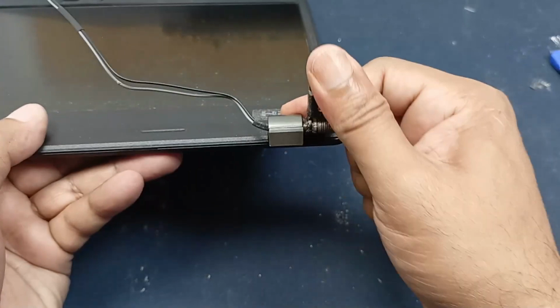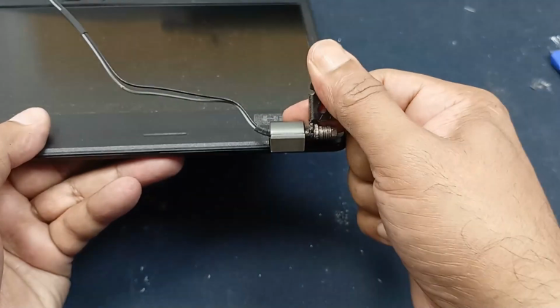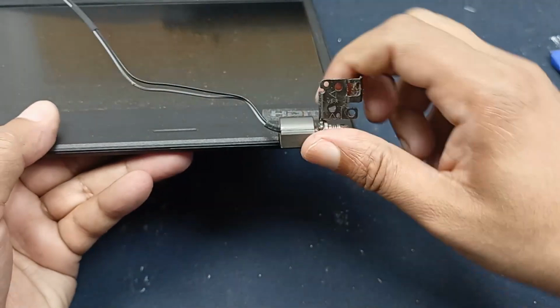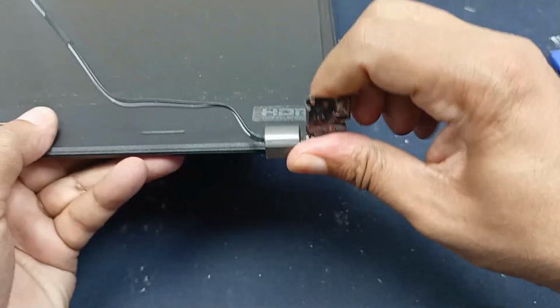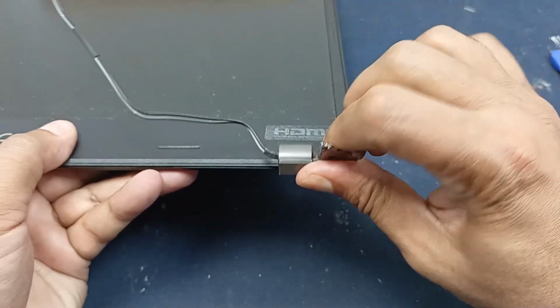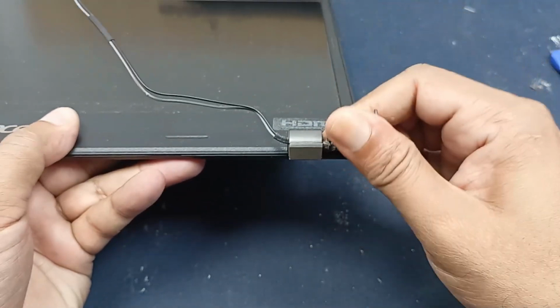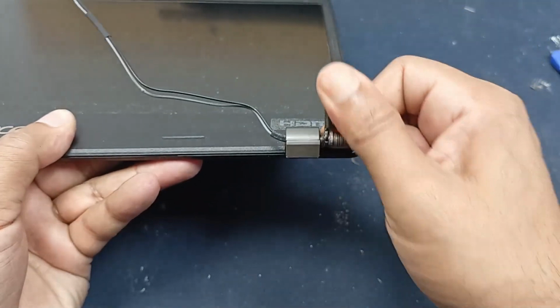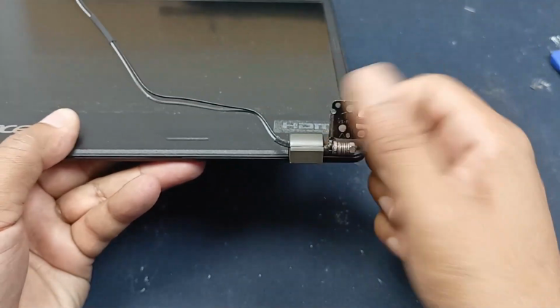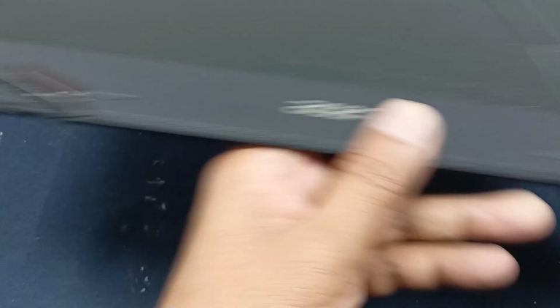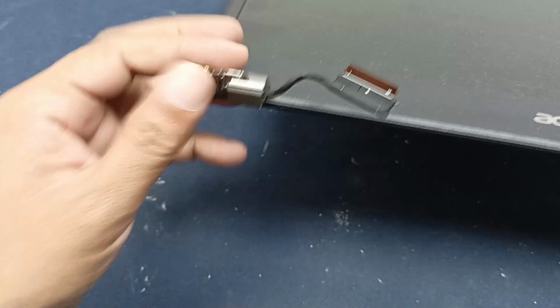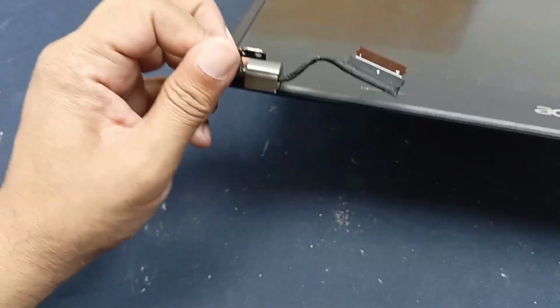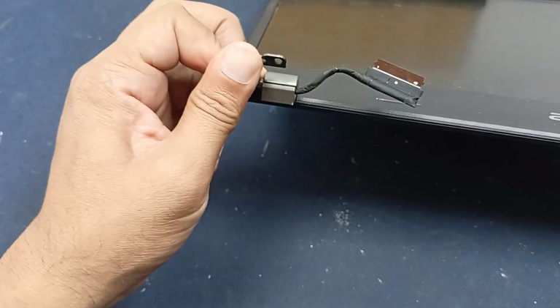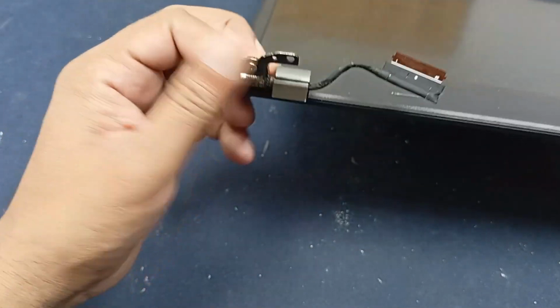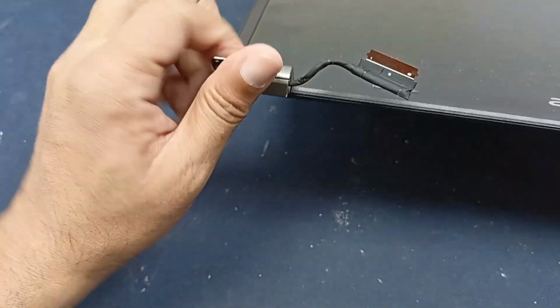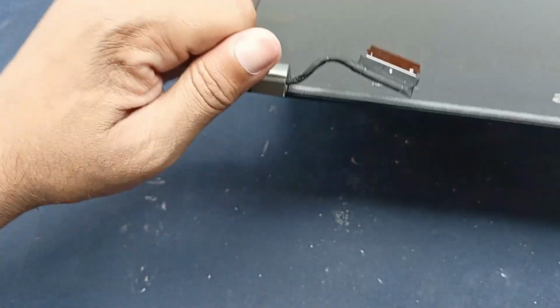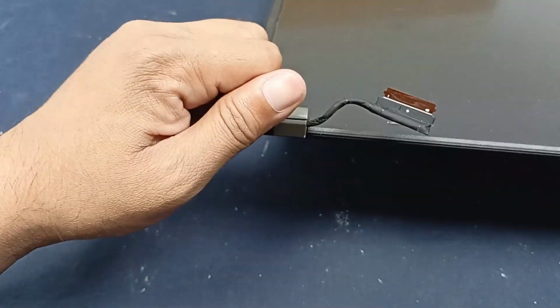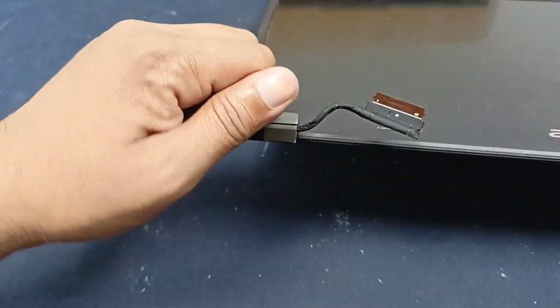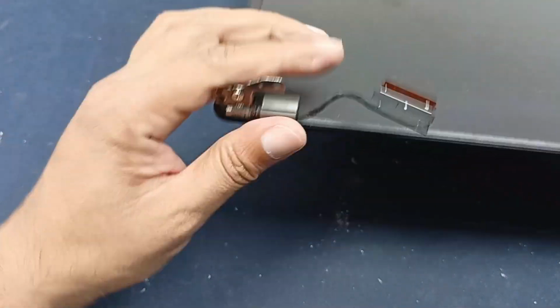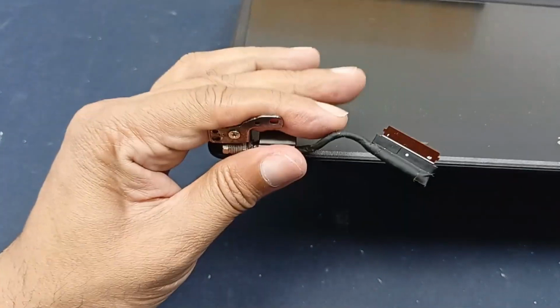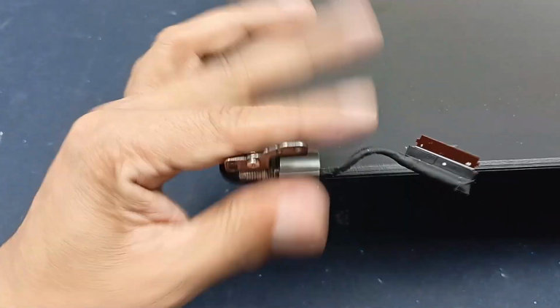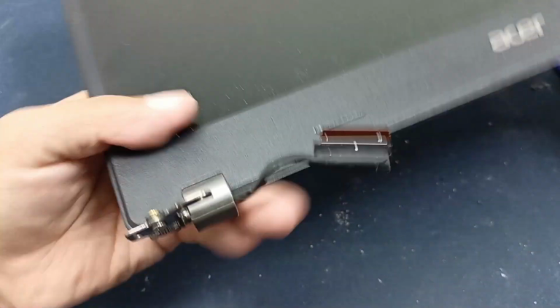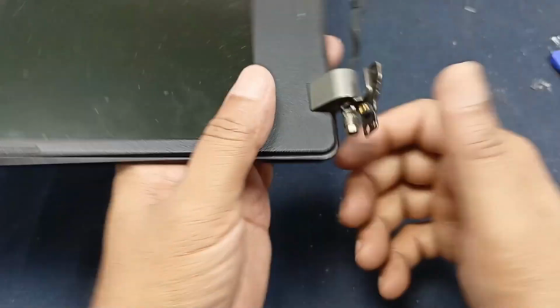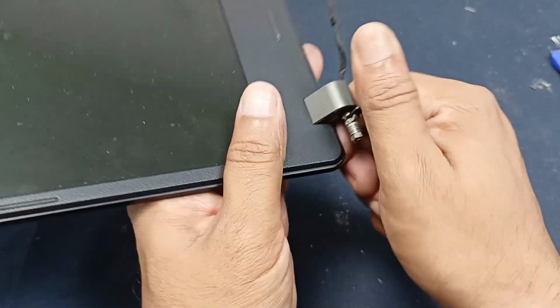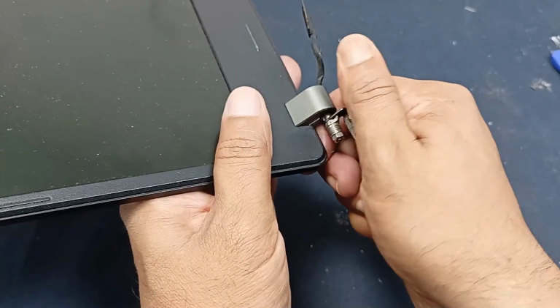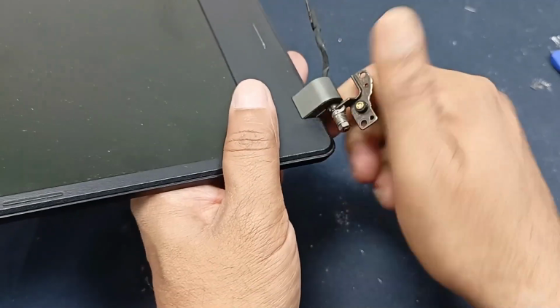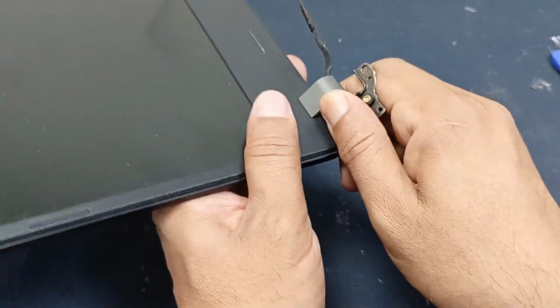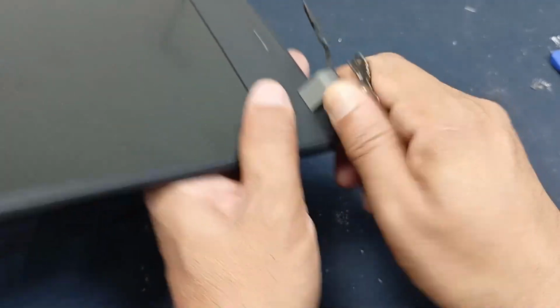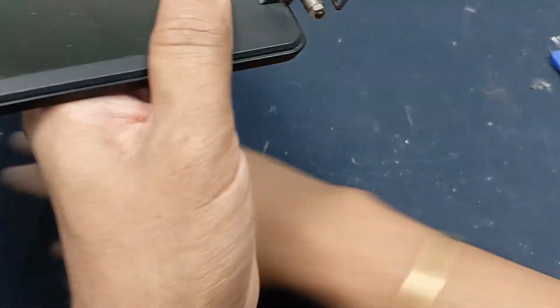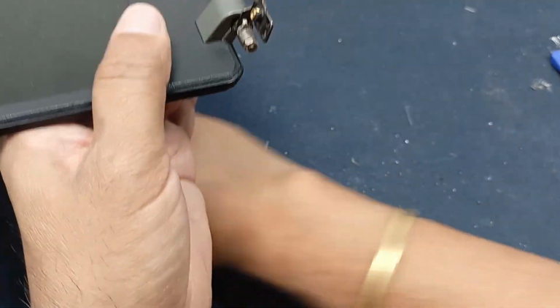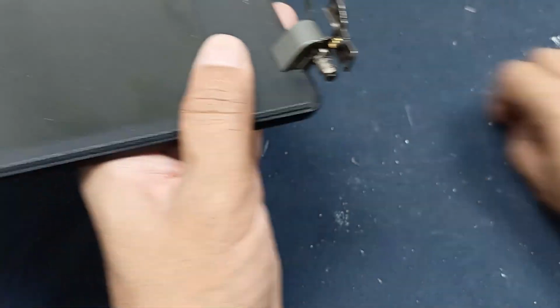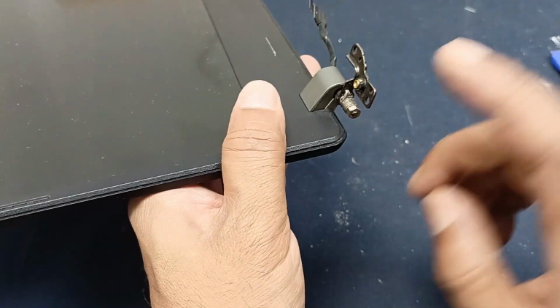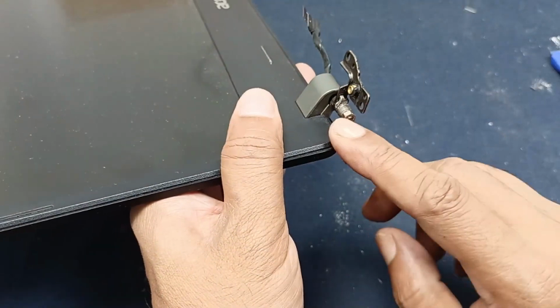And you can see, this side is very easy to remove. But this other side is very hard to move. Let's make this free.